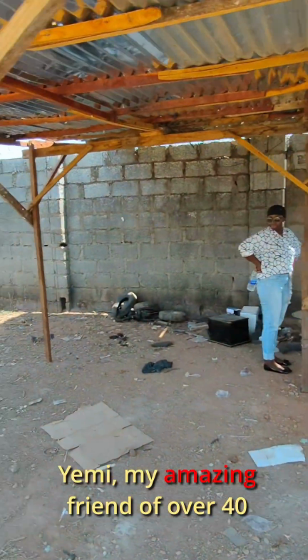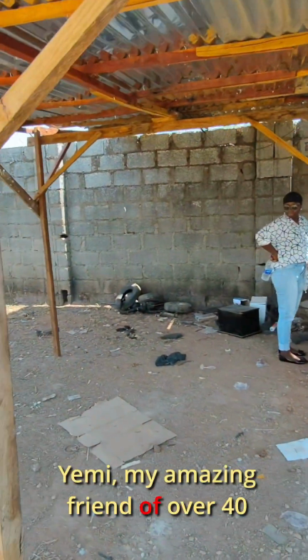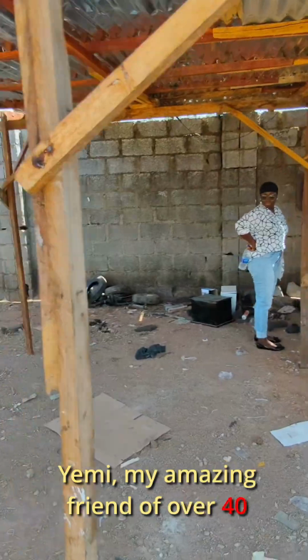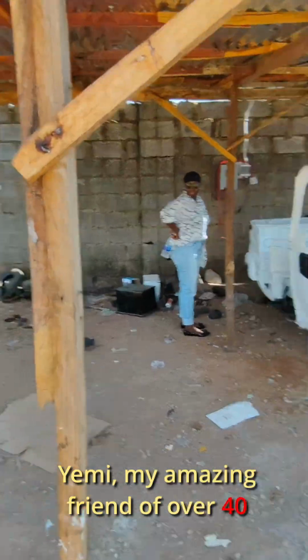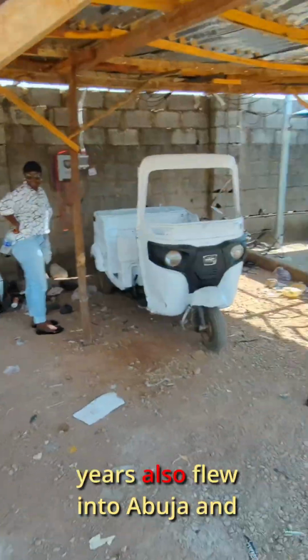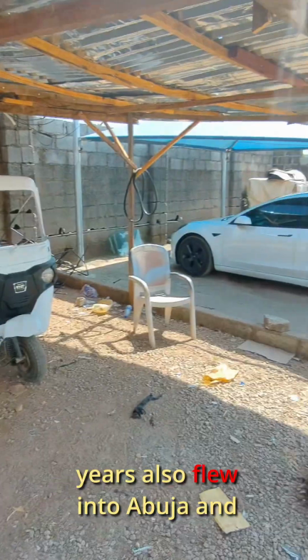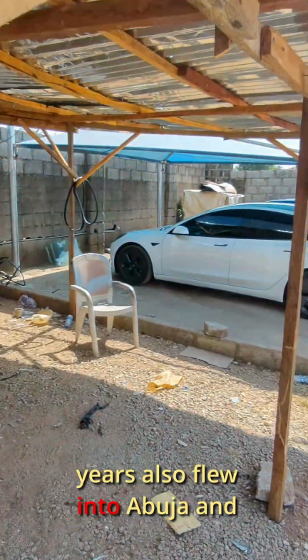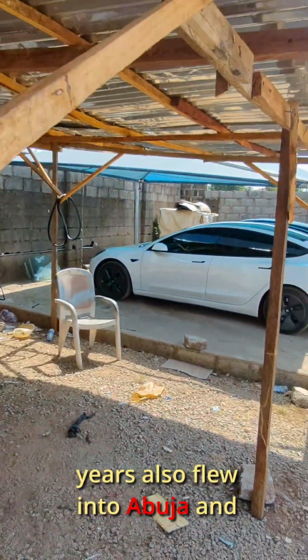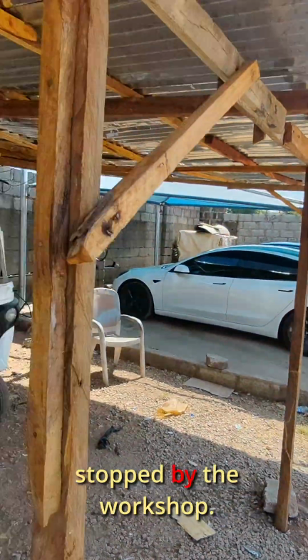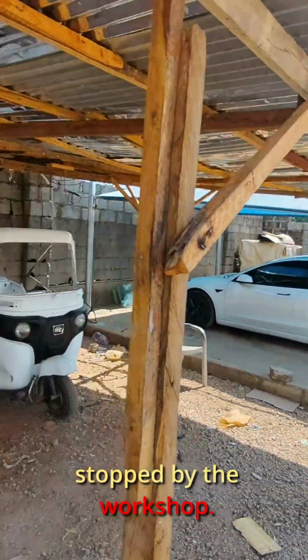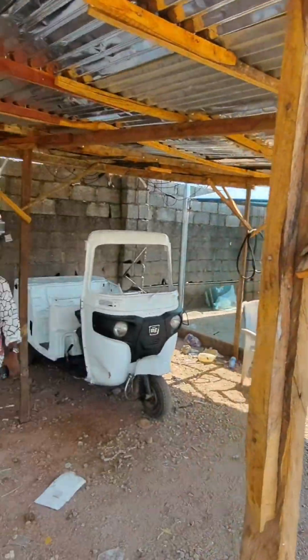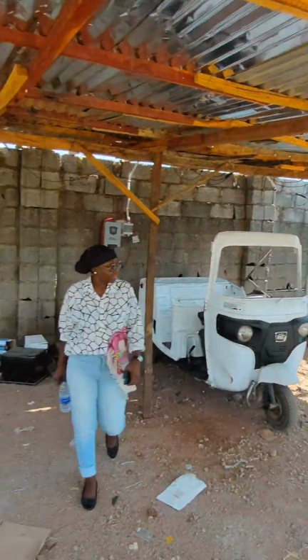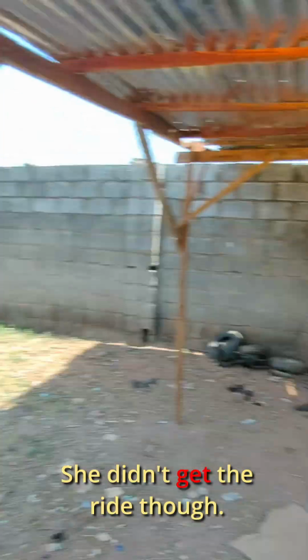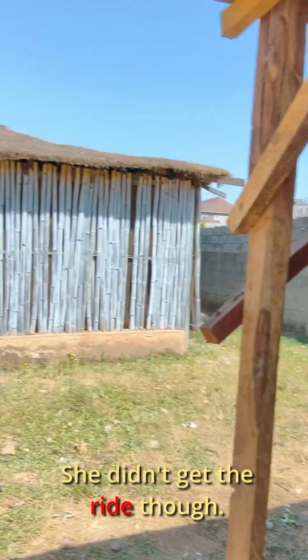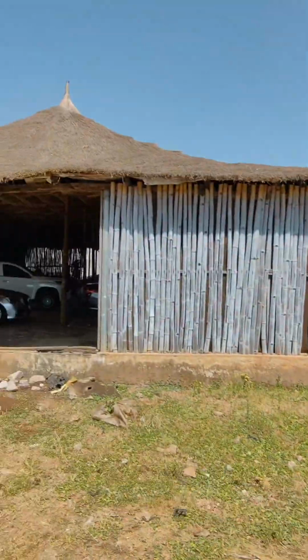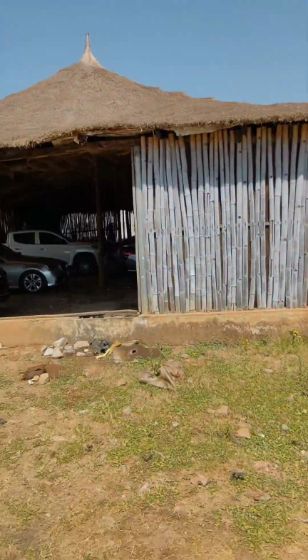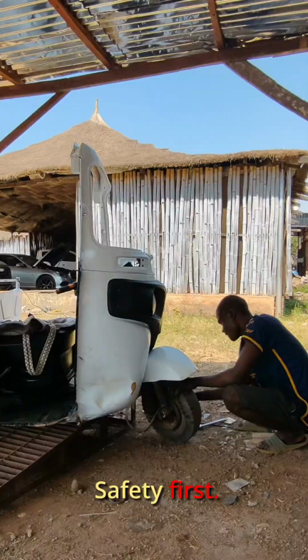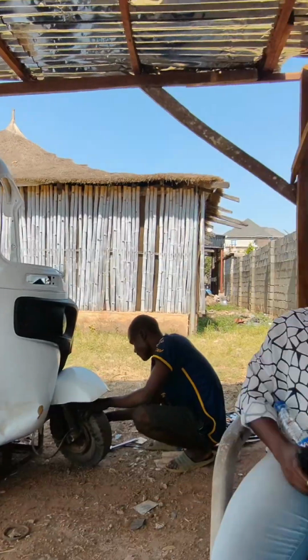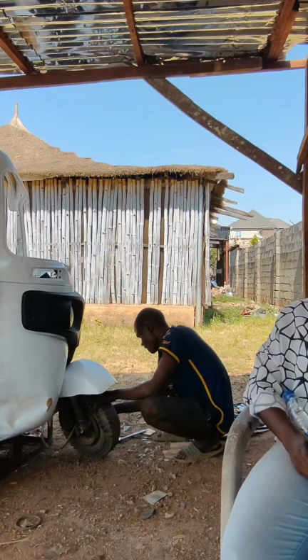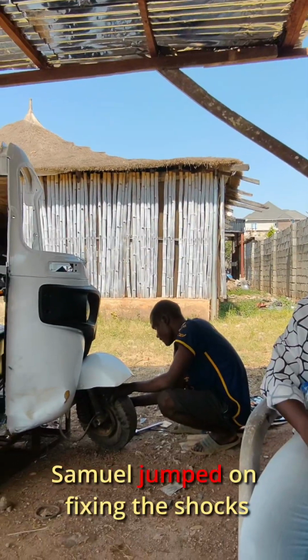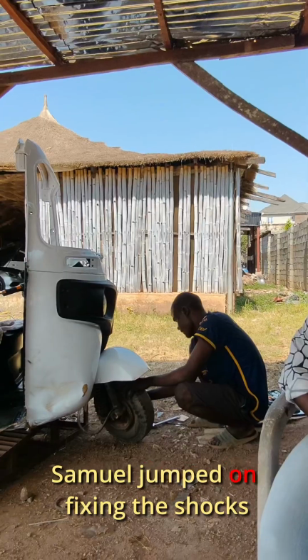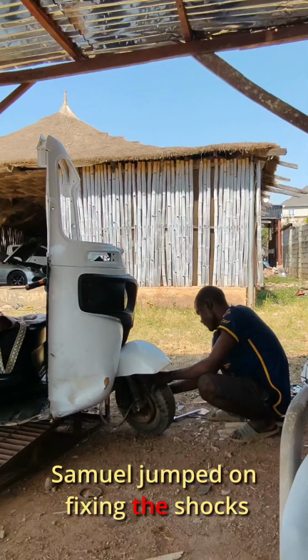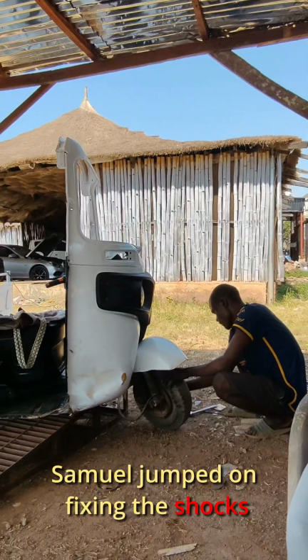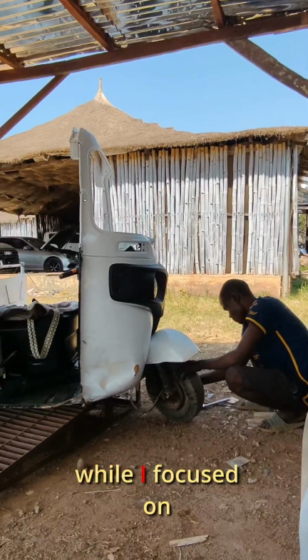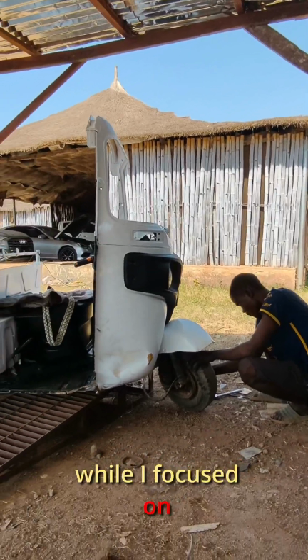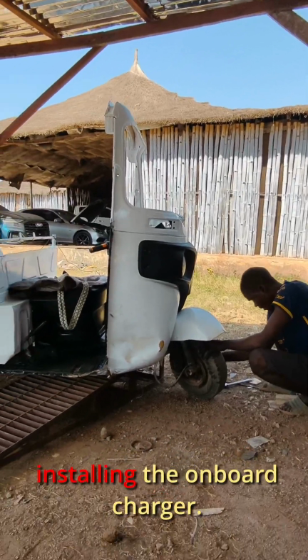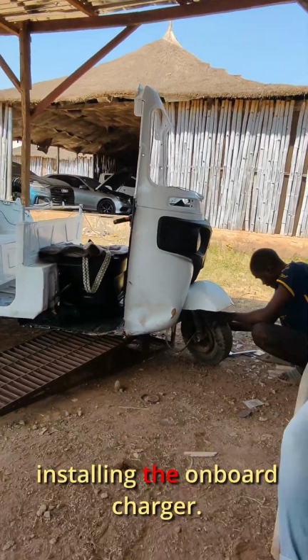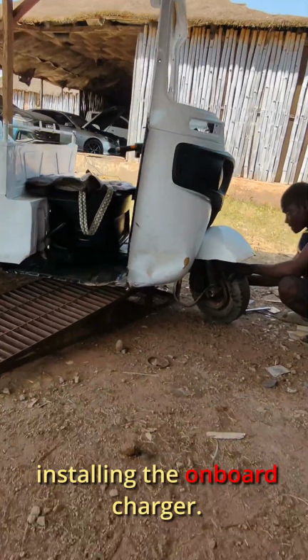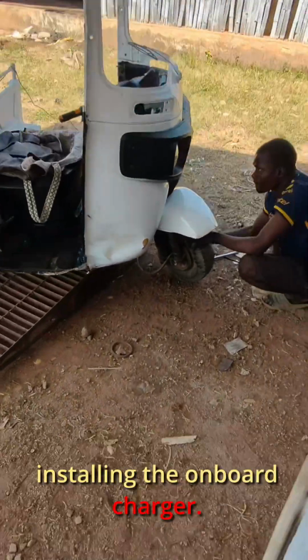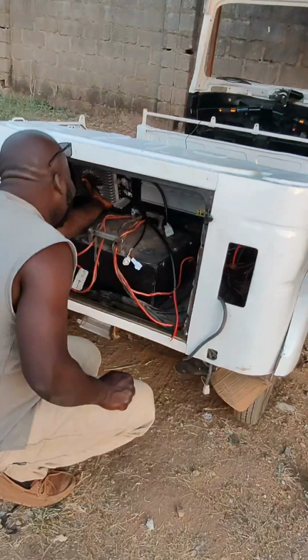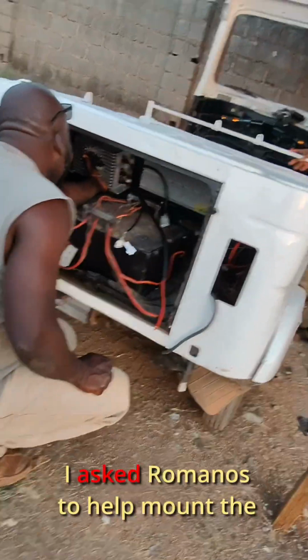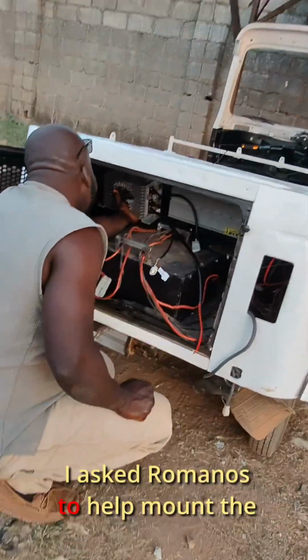Yemi, my amazing friend of over 40 years, also flew into Abuja and stopped by the workshop — she didn't get a ride though. Safety first. Someone jumped on fixing the shocks while I focused on installing the onboard charger.